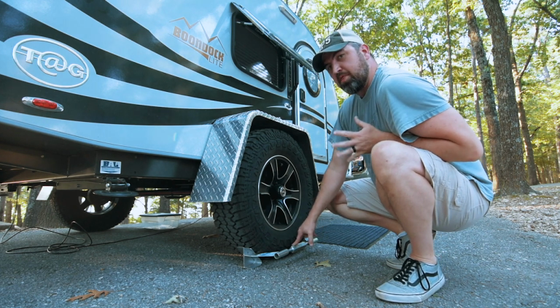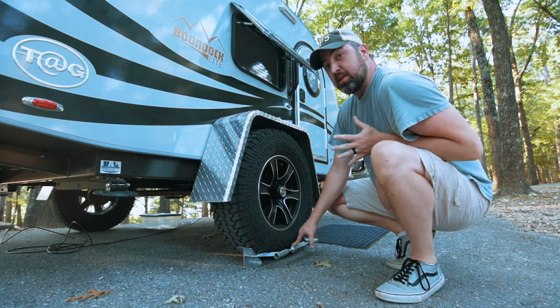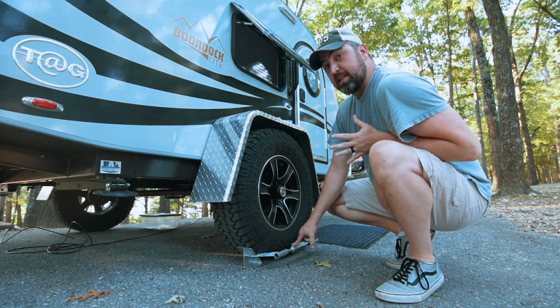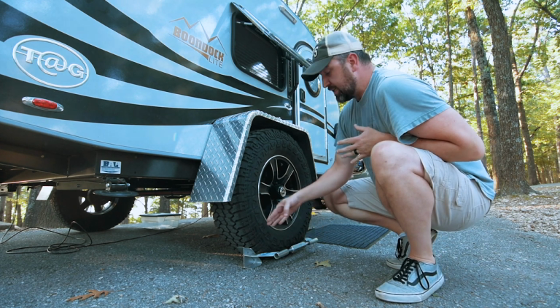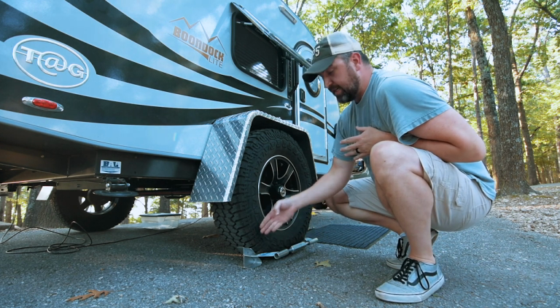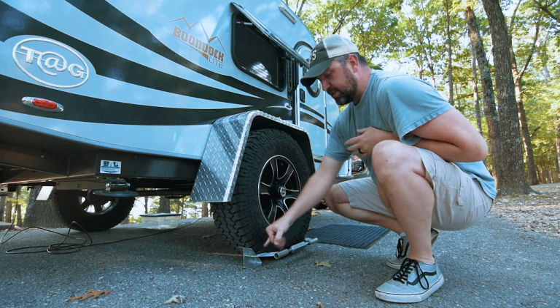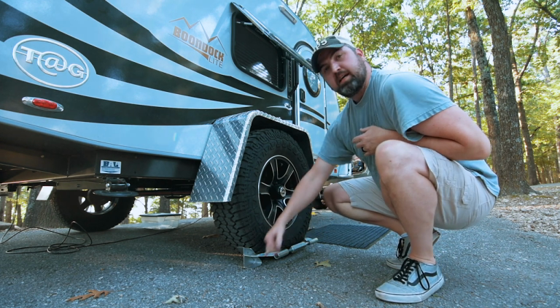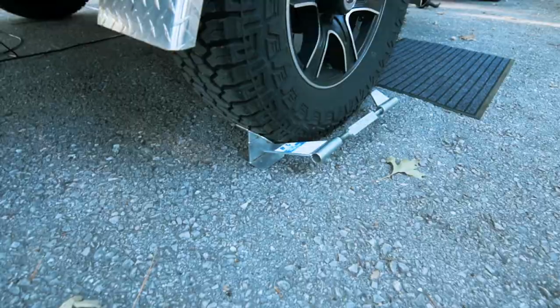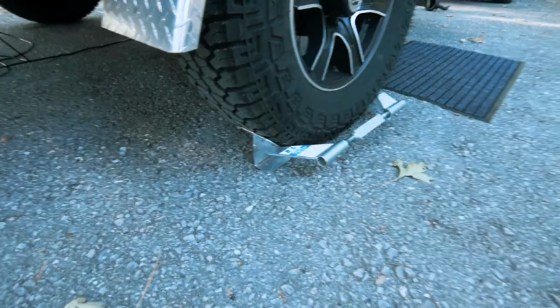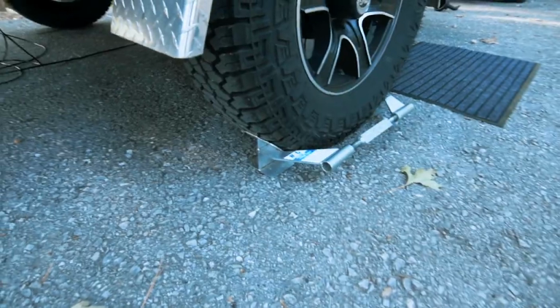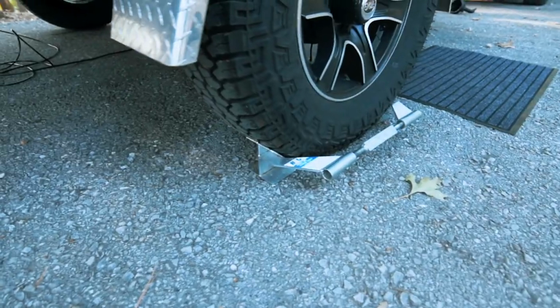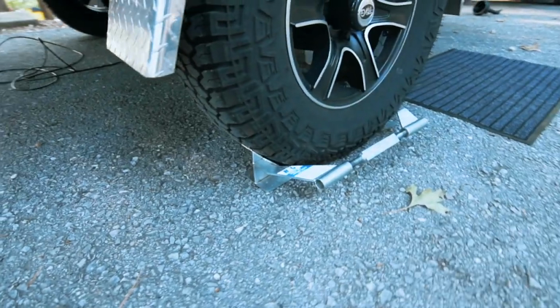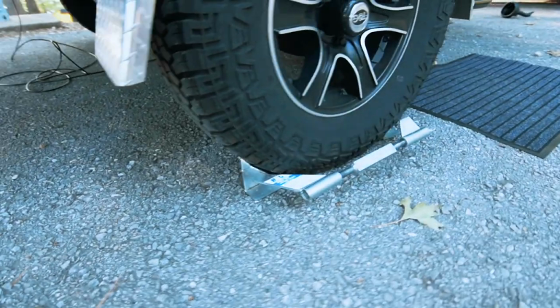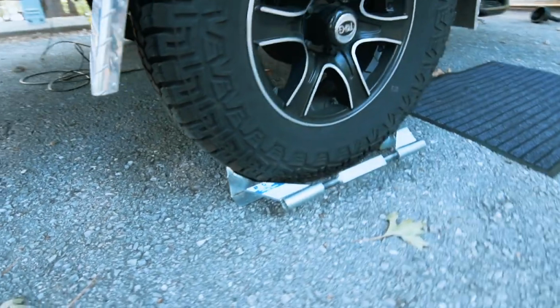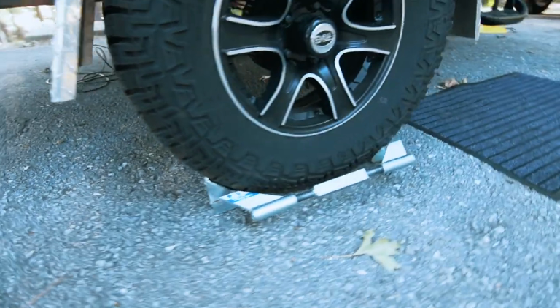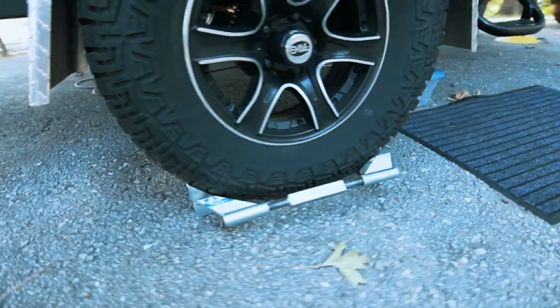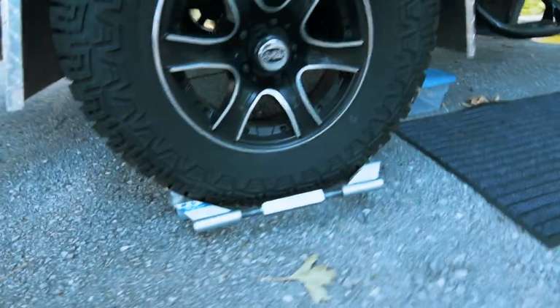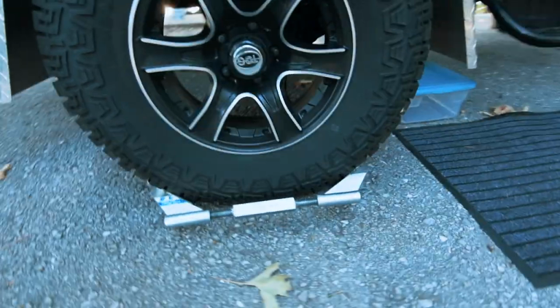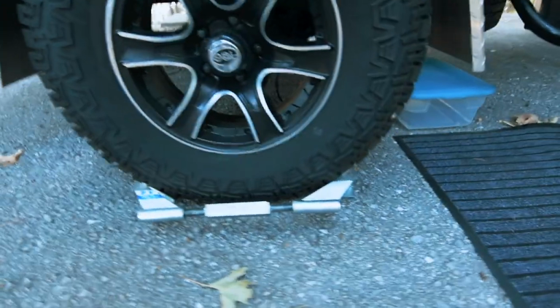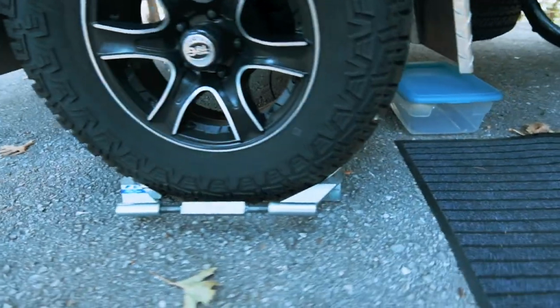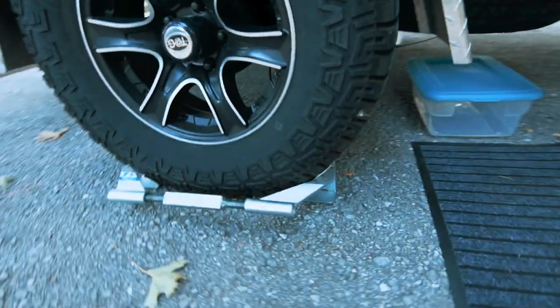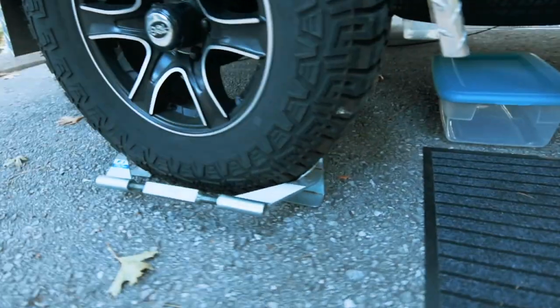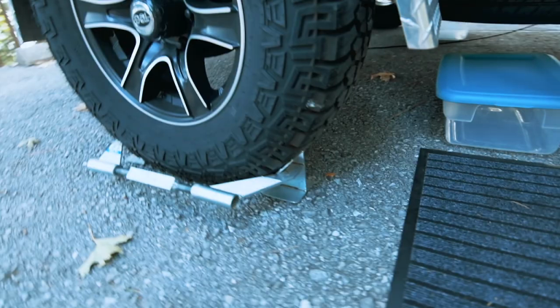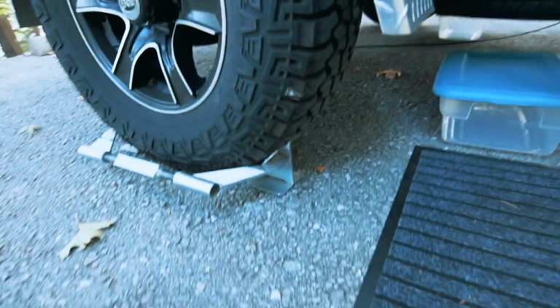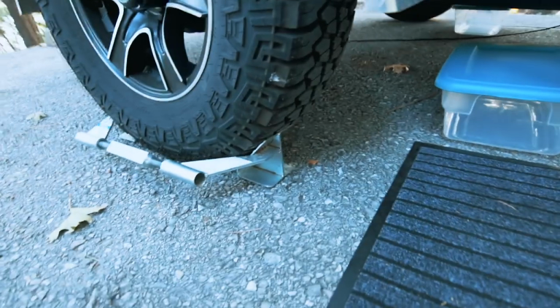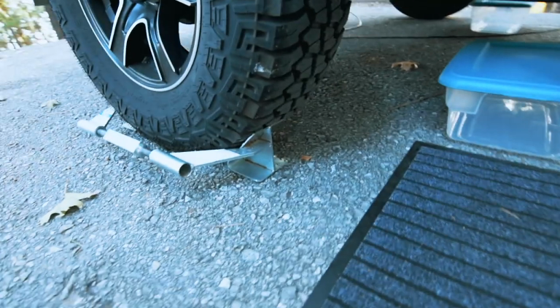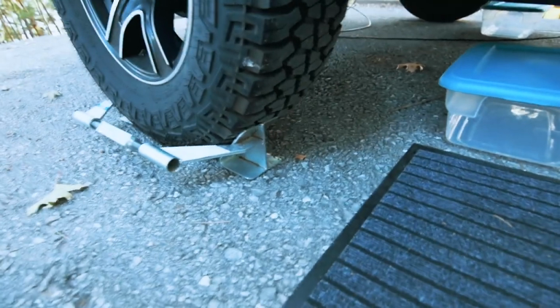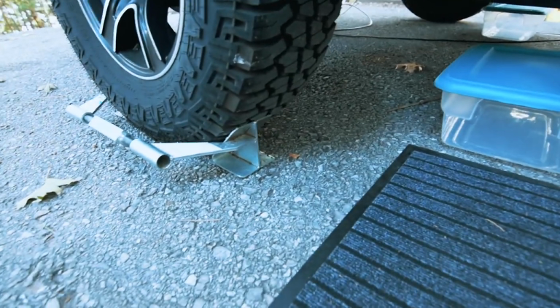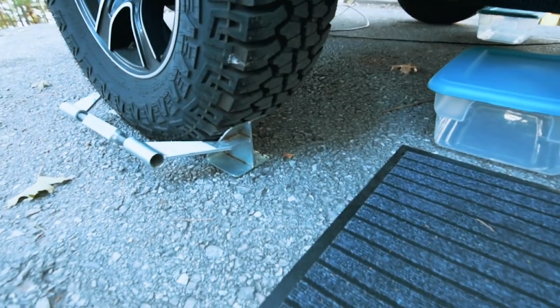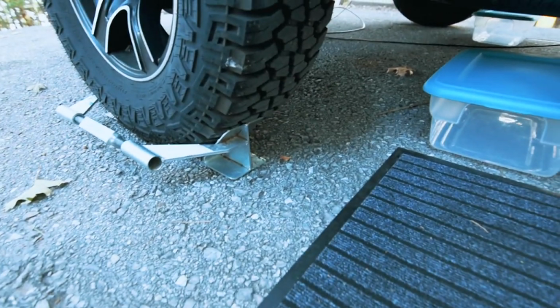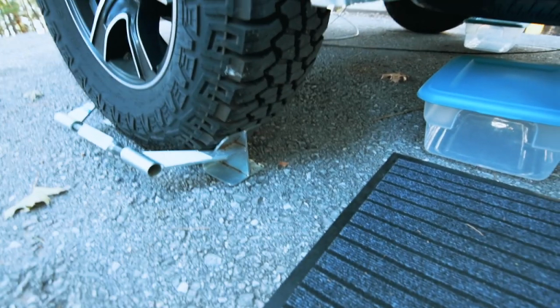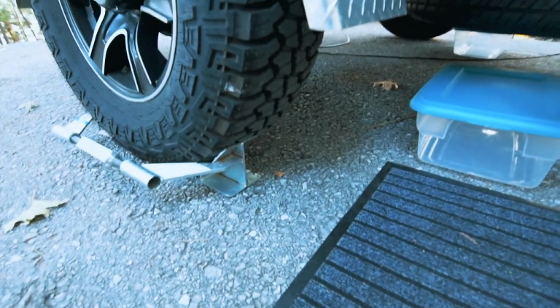The plus about this is it's chocking both sides of that tire, so even as the rig moves around you don't have to worry about either the front or the back wheel chock coming out from underneath.